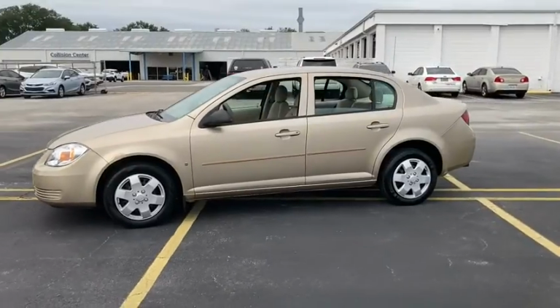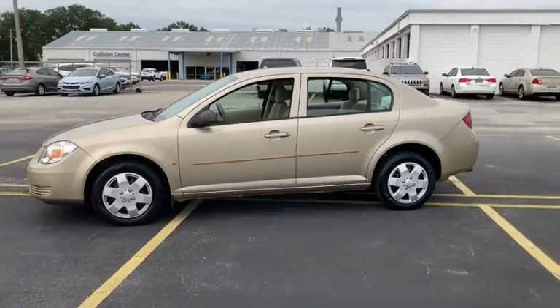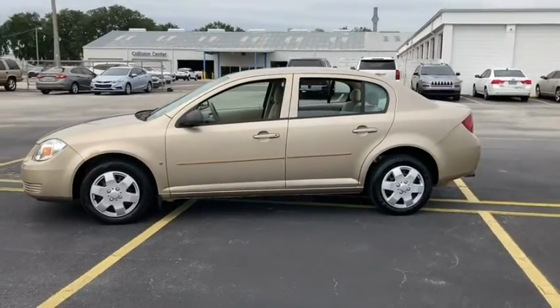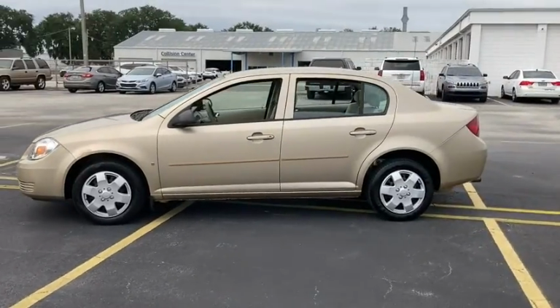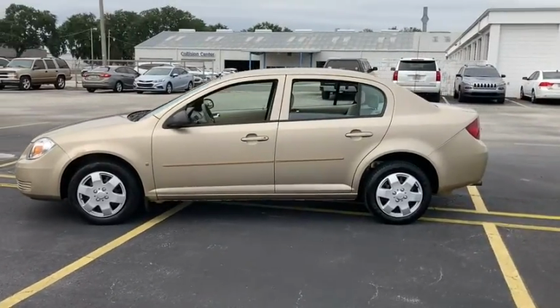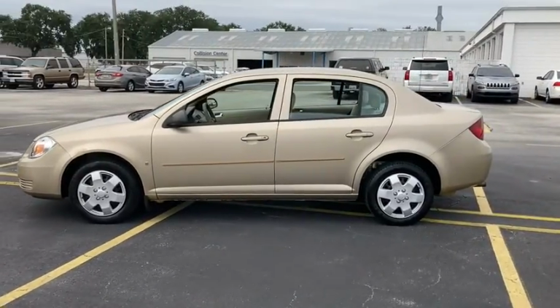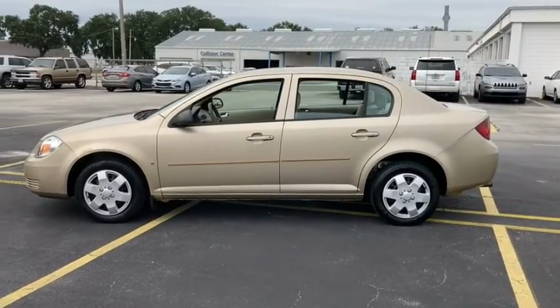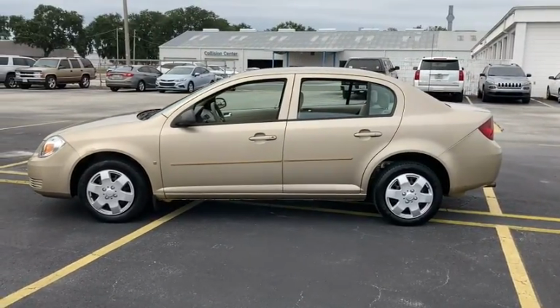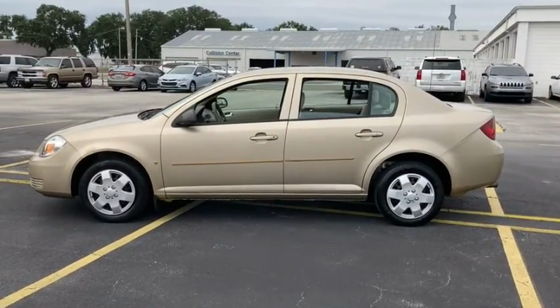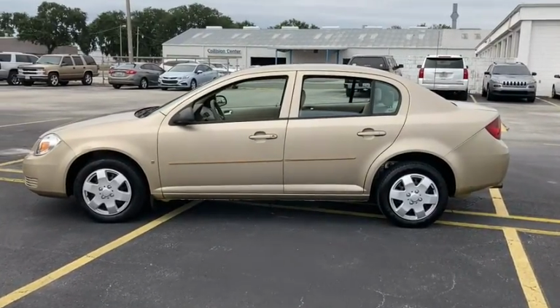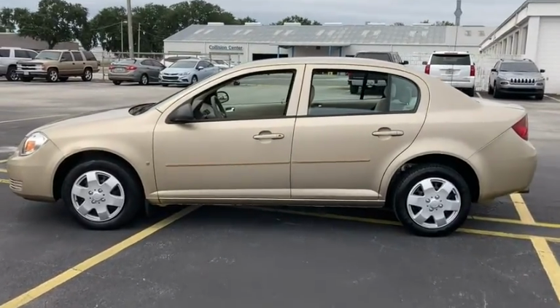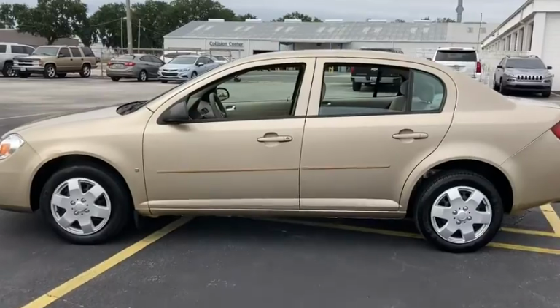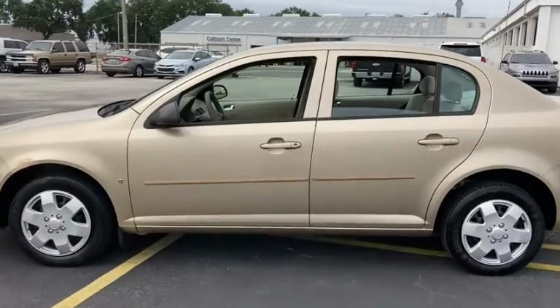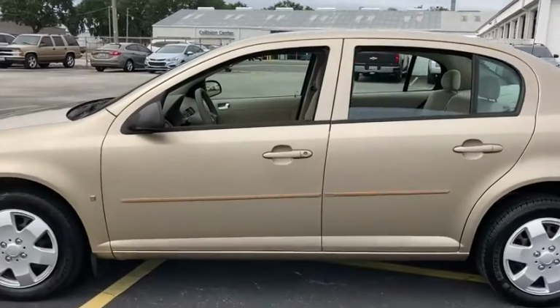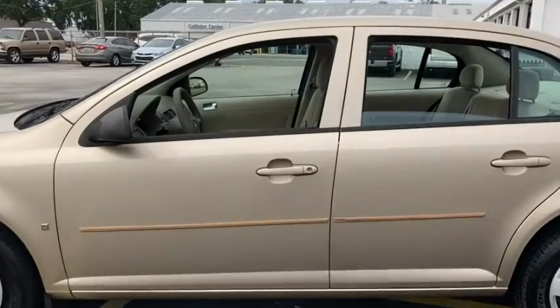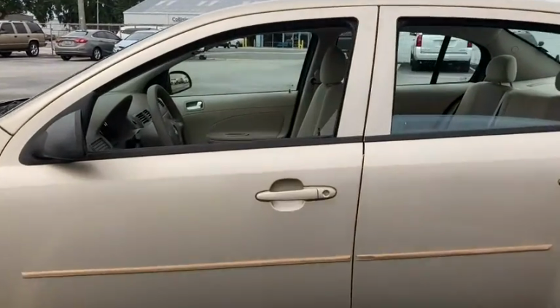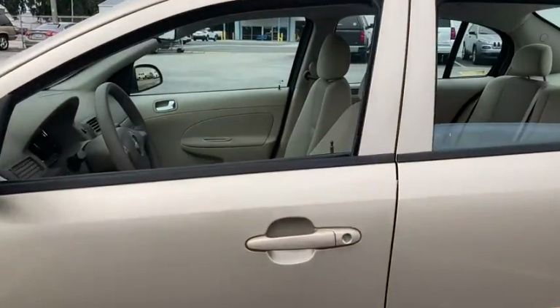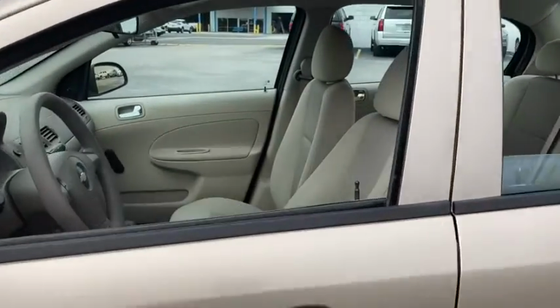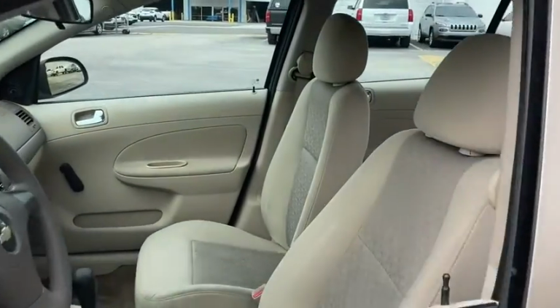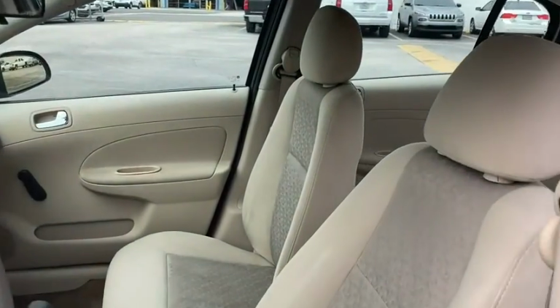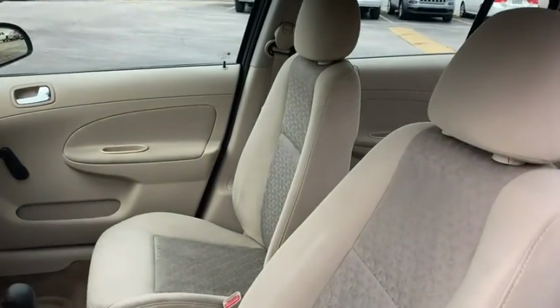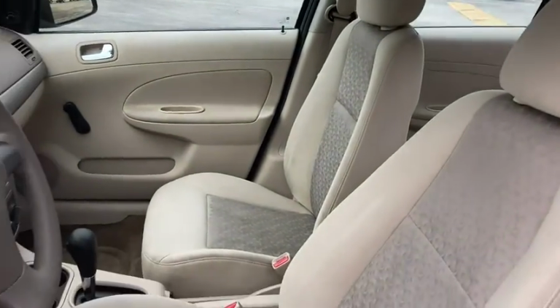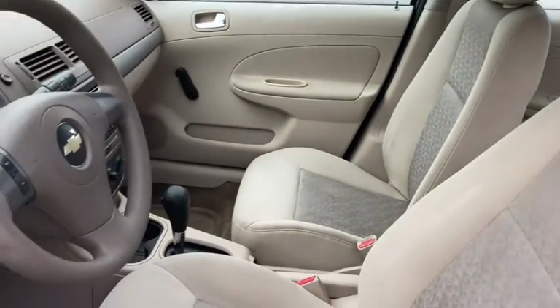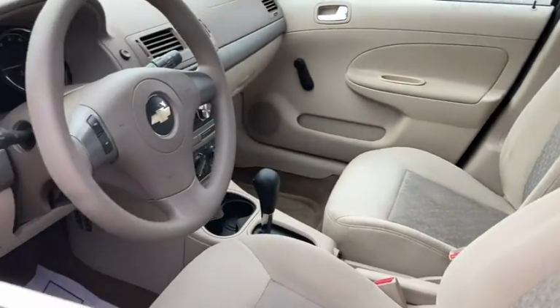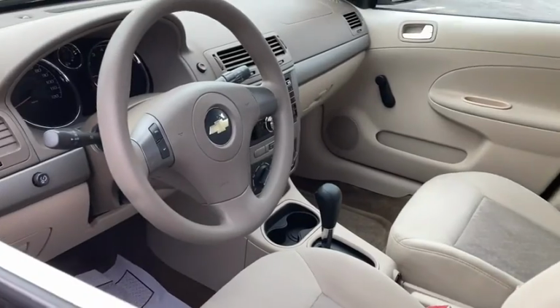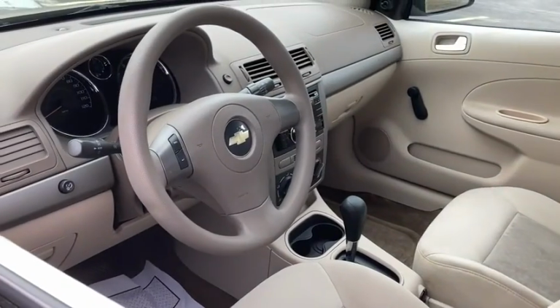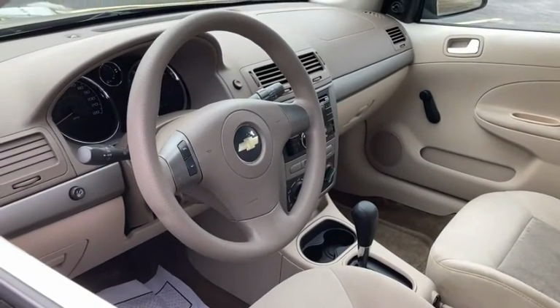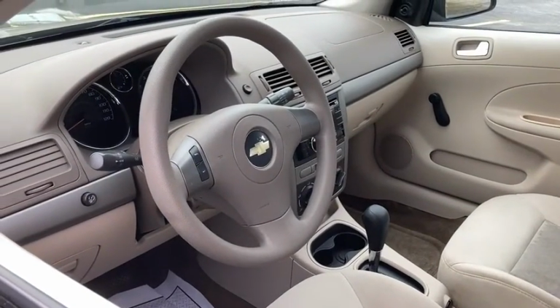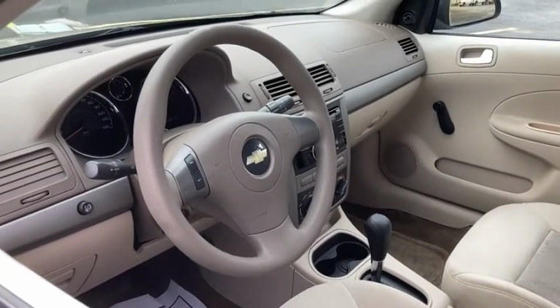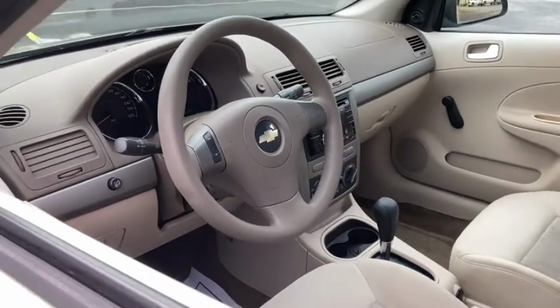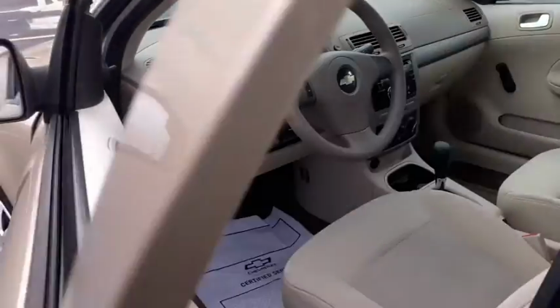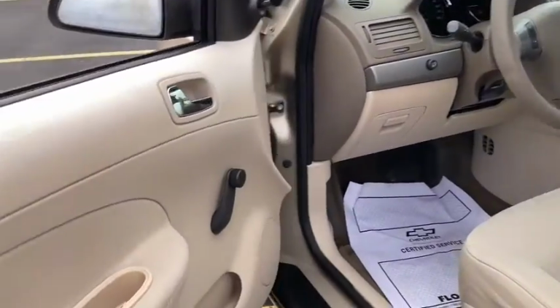This vehicle has less than 125,000 miles. Here are some of this vehicle's great options: adjustable steering wheel, power steering, front floor mats, AM-FM stereo radio, auto-off headlights.